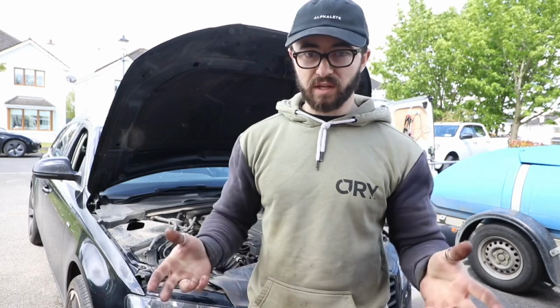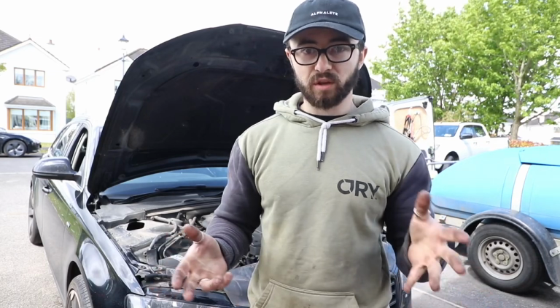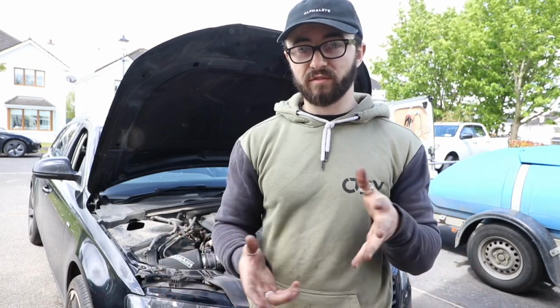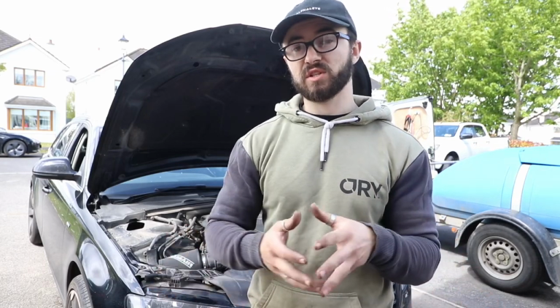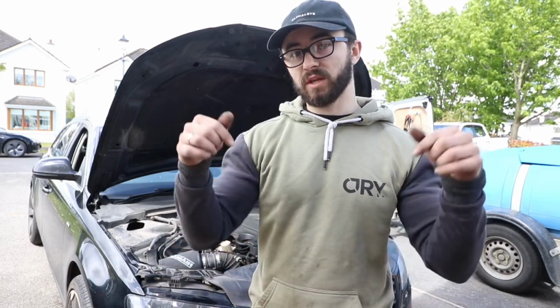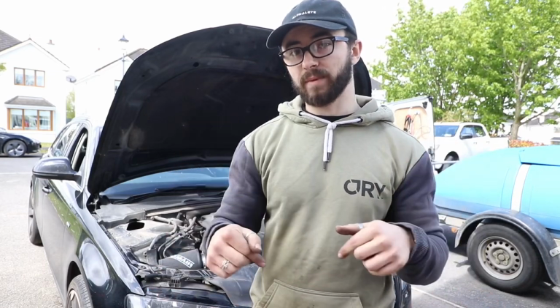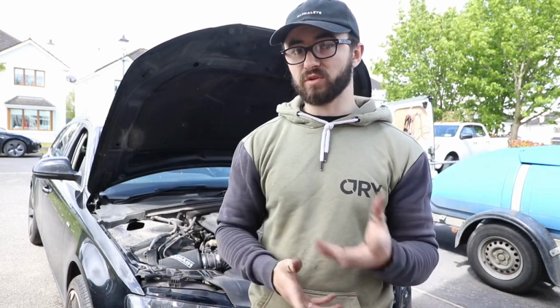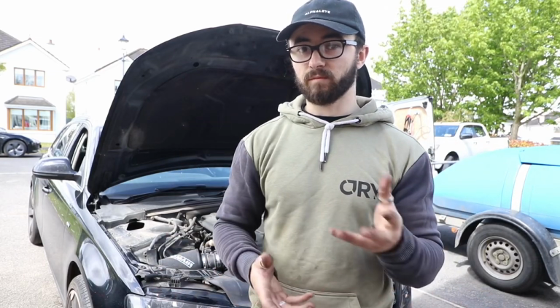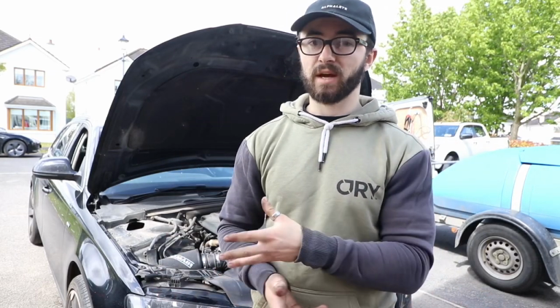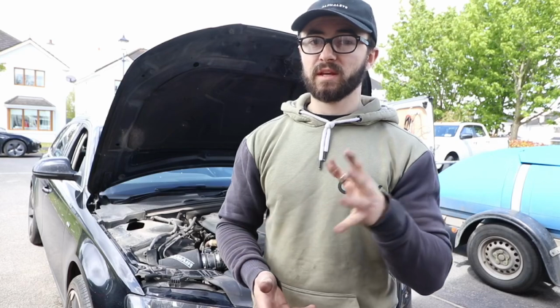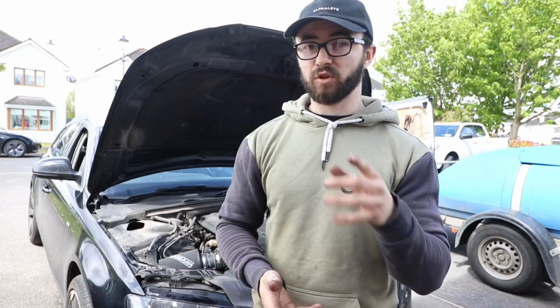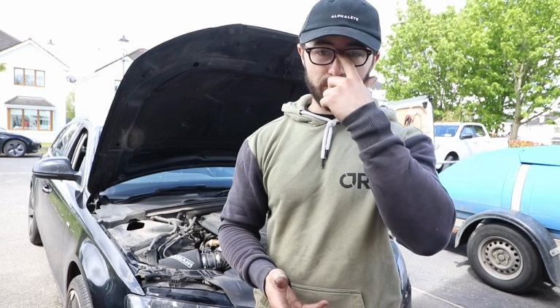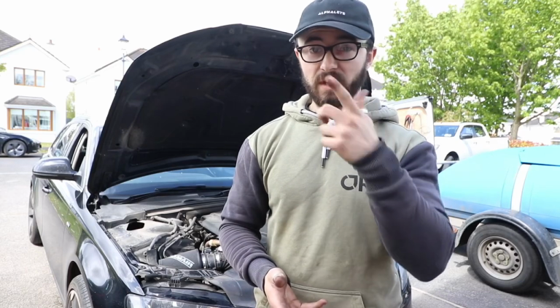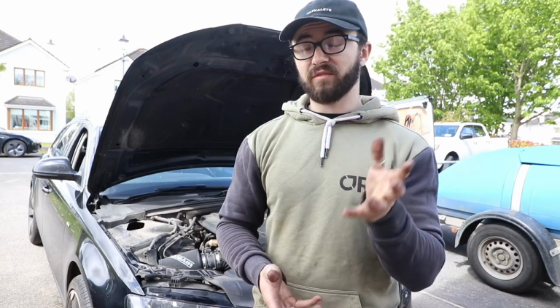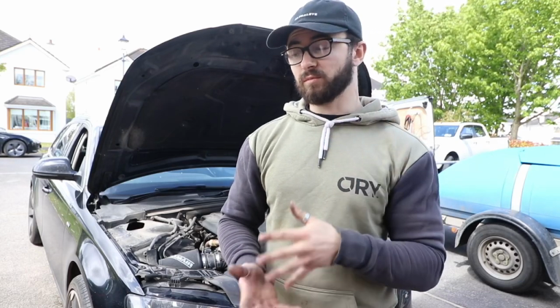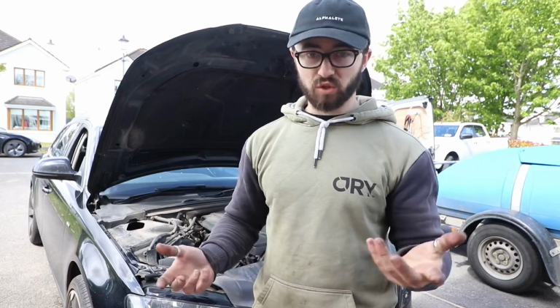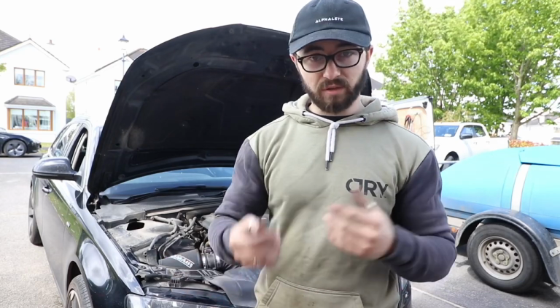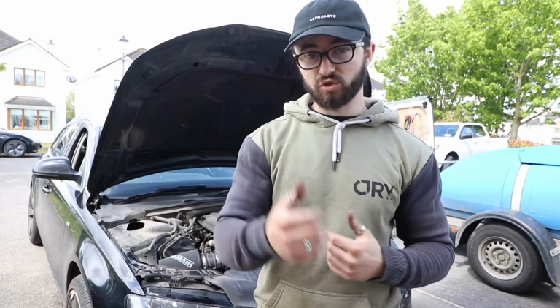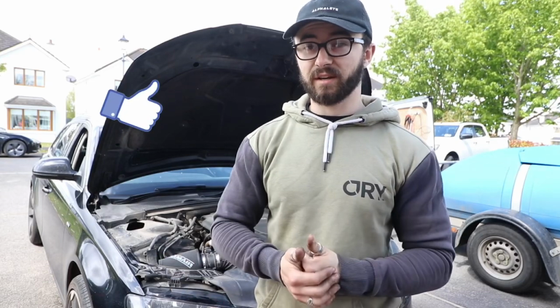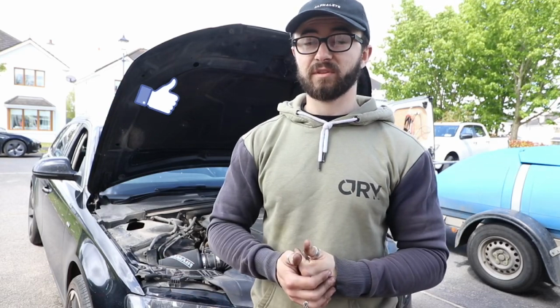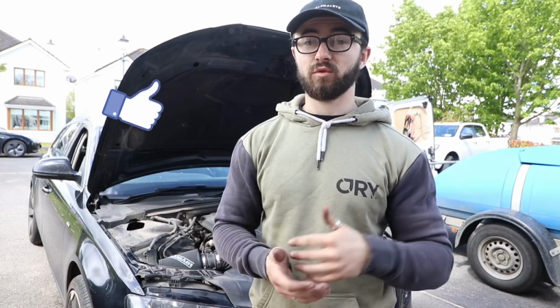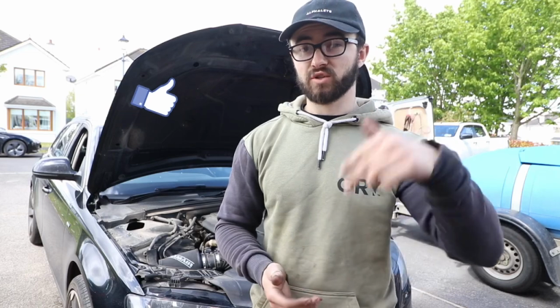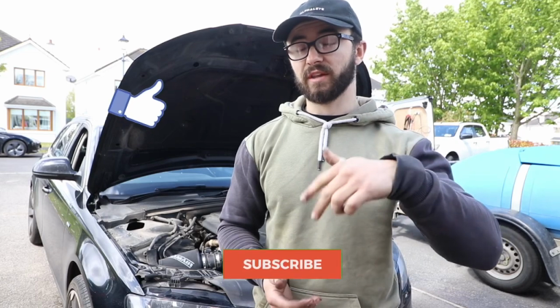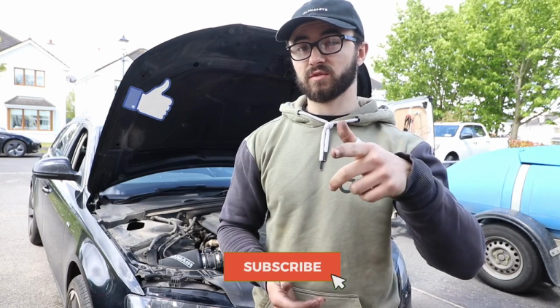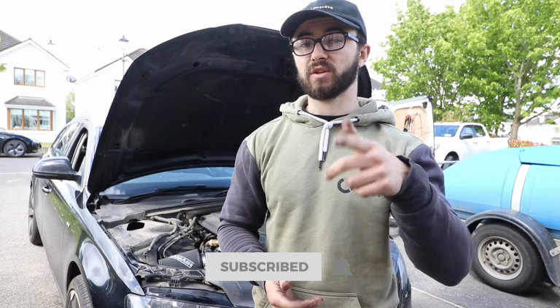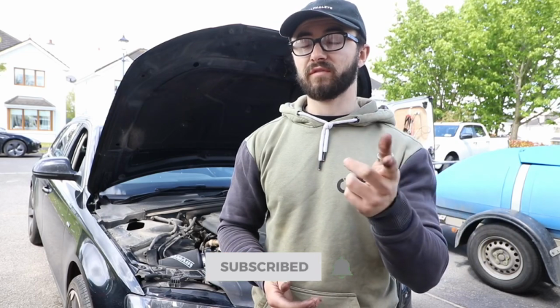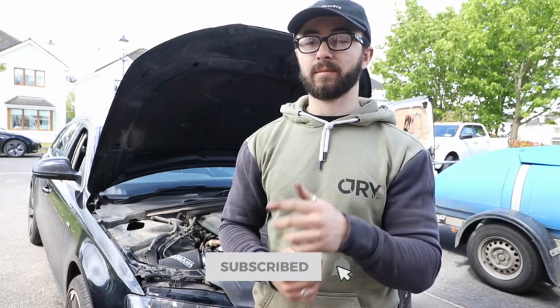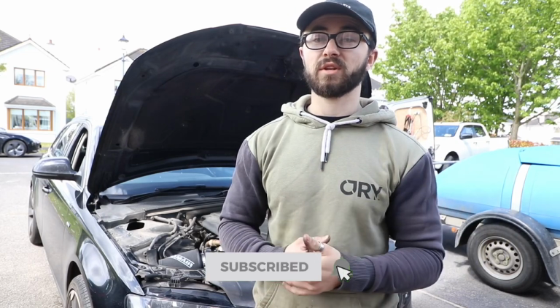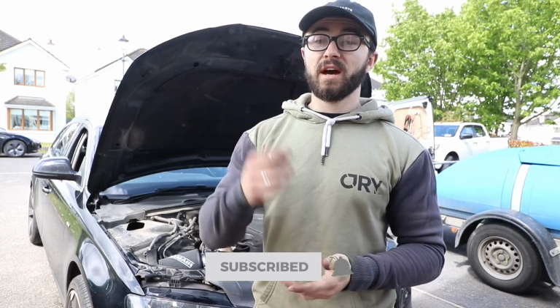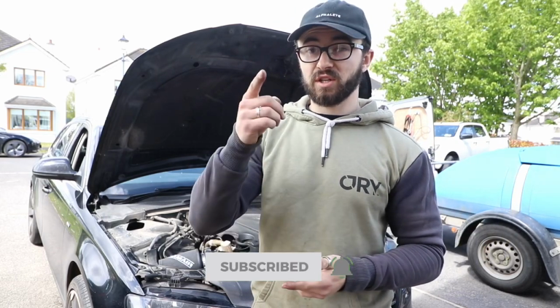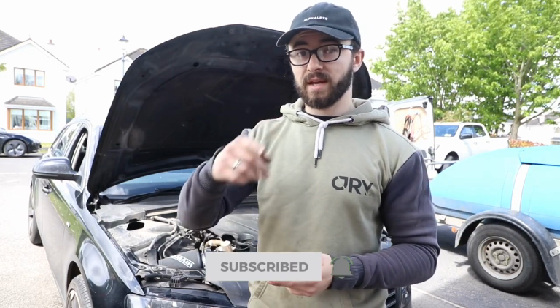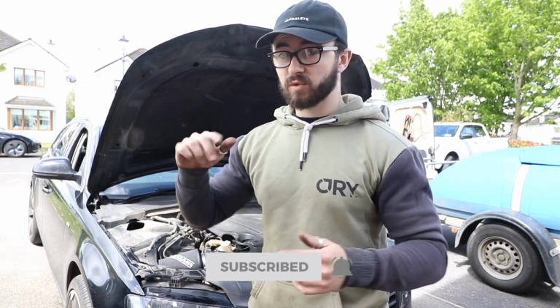That was the install — if you guys have any questions let me know in the comments, I'm always reading and replying. If this has helped you install your own, make sure to drop a like as it really helps out the channel, click the subscribe button to get notified every time I upload, and I'll see you in the next one.